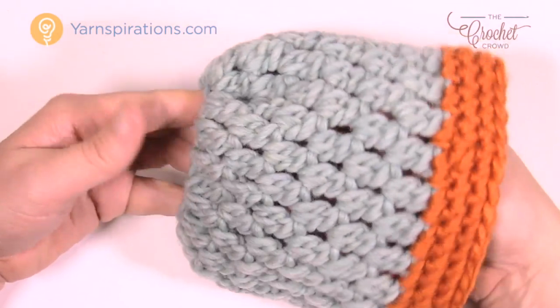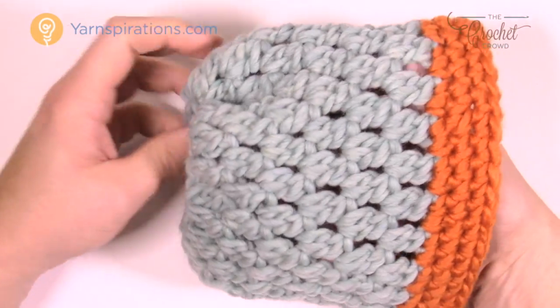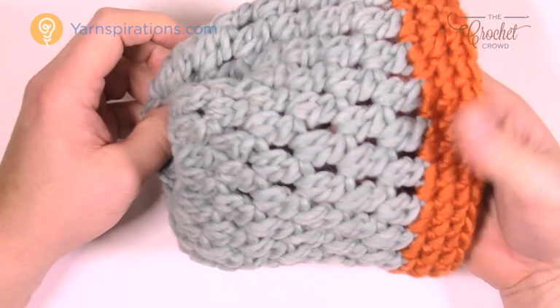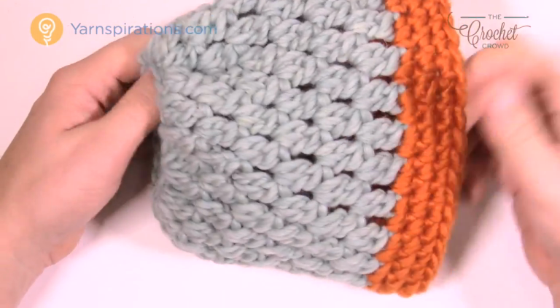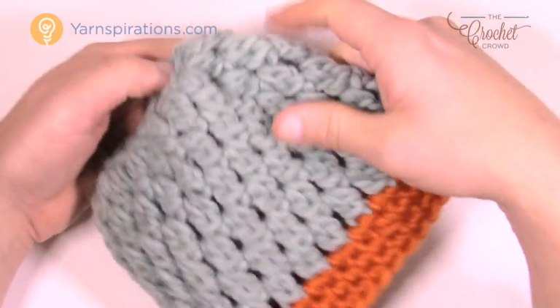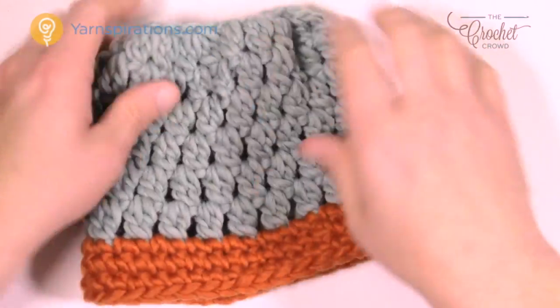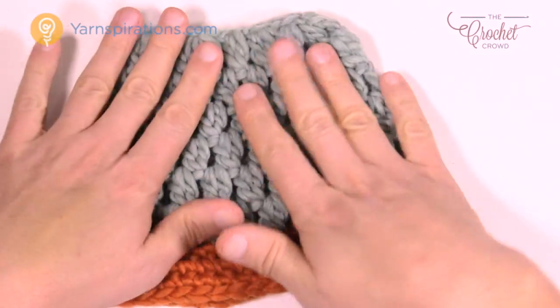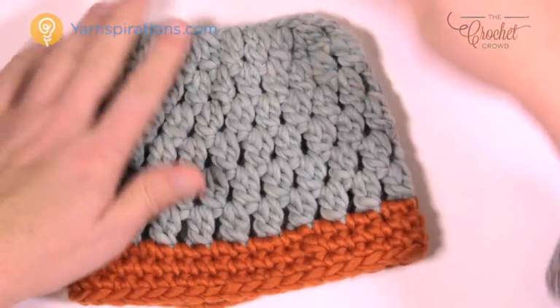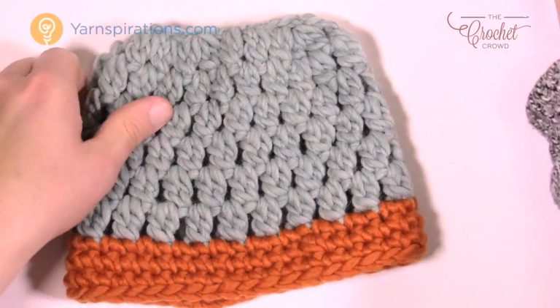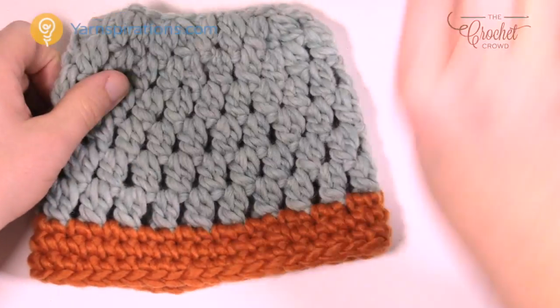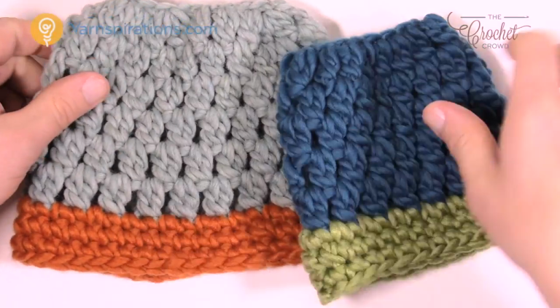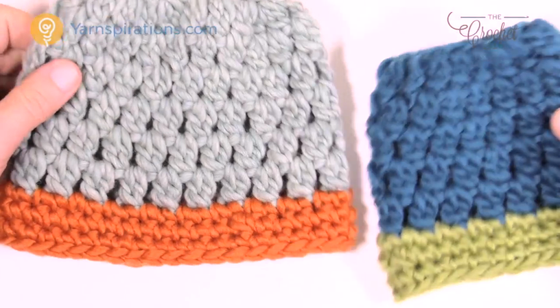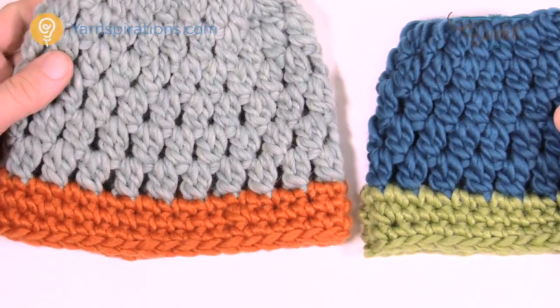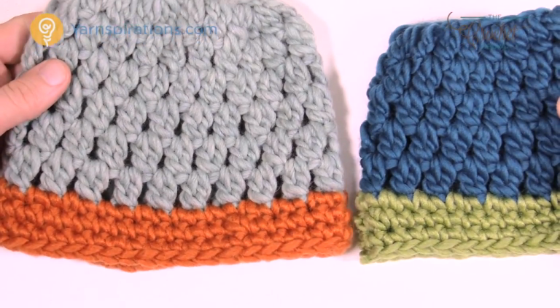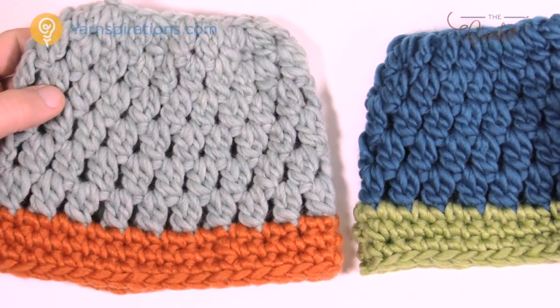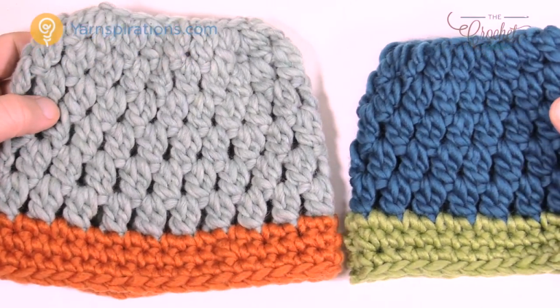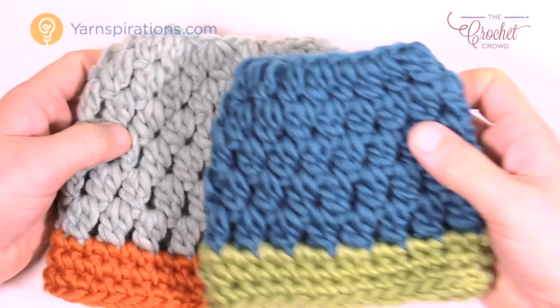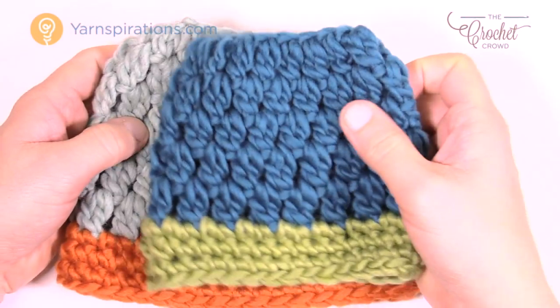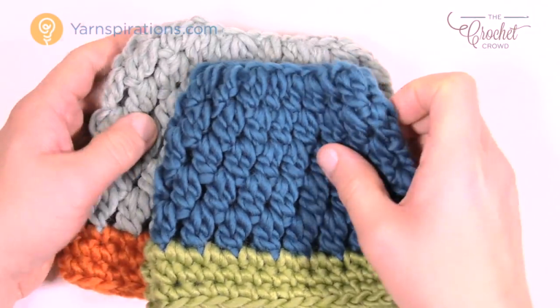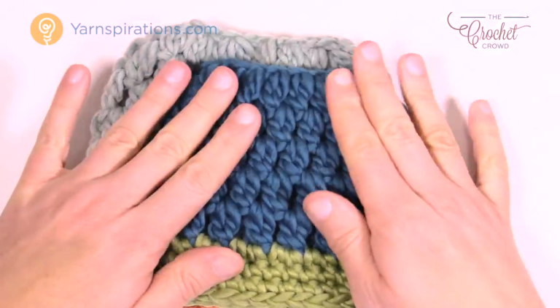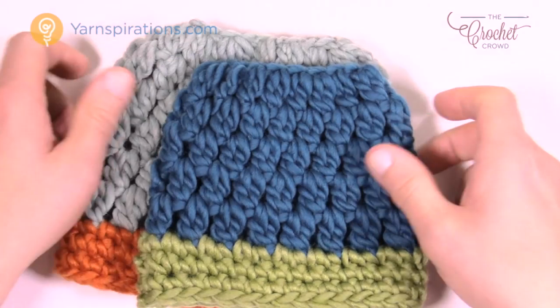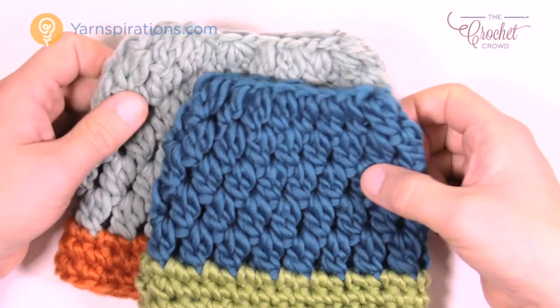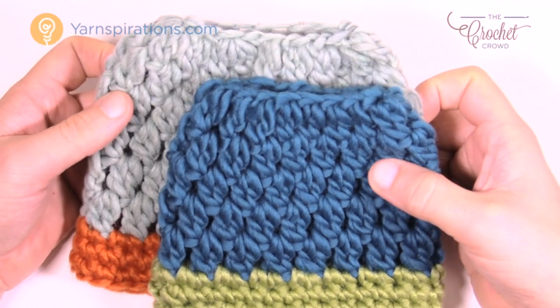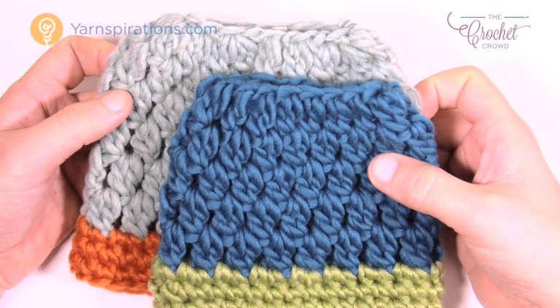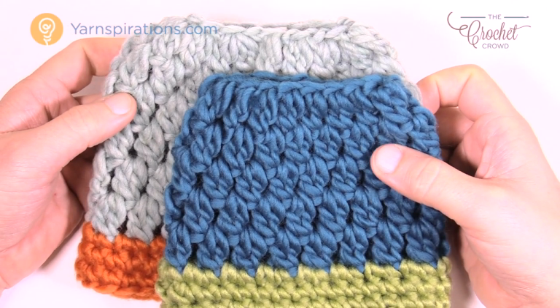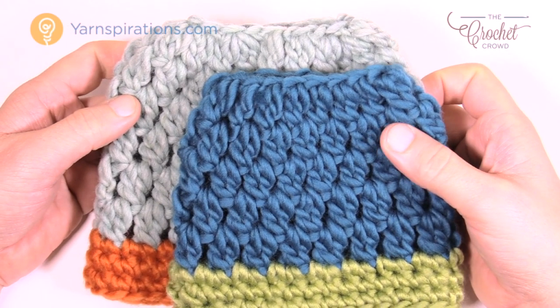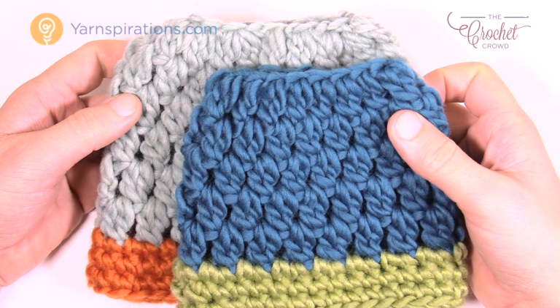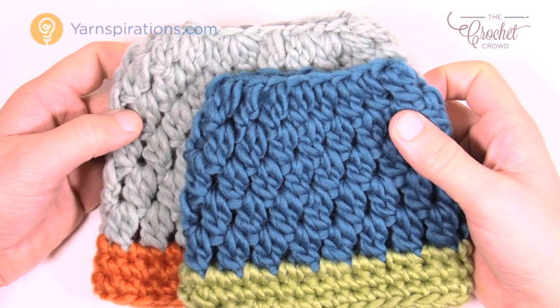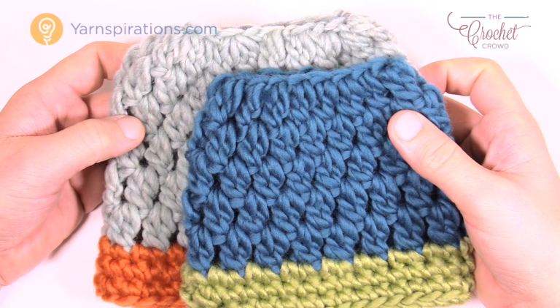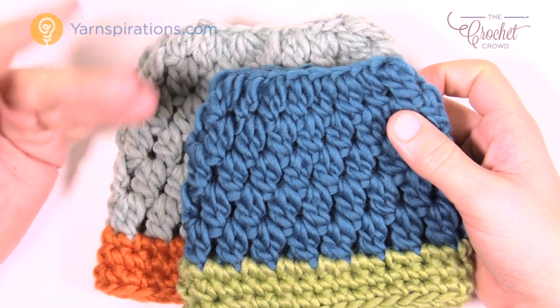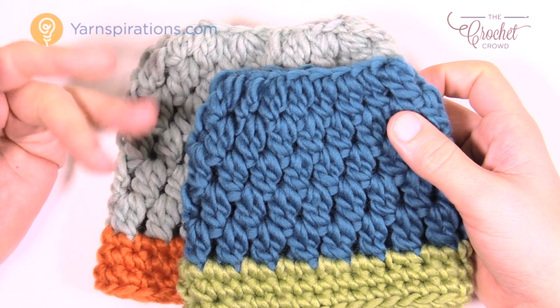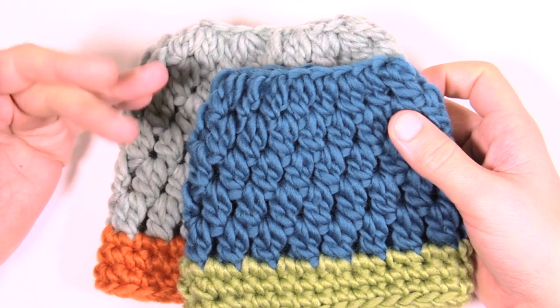These colors are pretty trending and this is good to go. If you compare the other sizes, like the two to four, you can see there is a fundamental difference between the sizes when you lay them down over top. Until next time, I'm Mikey on behalf of The Crochet Crowd and Yarnspirations.com. We'll see you again soon. Bye-bye.